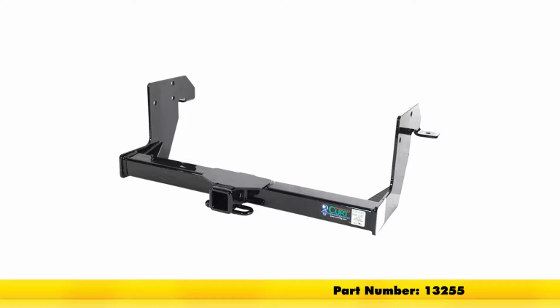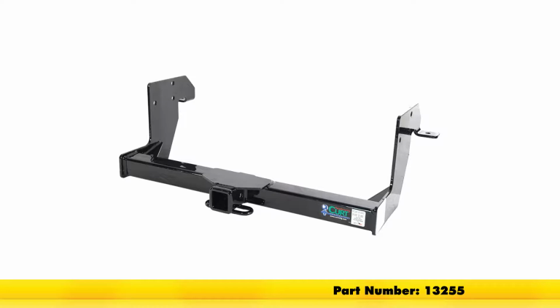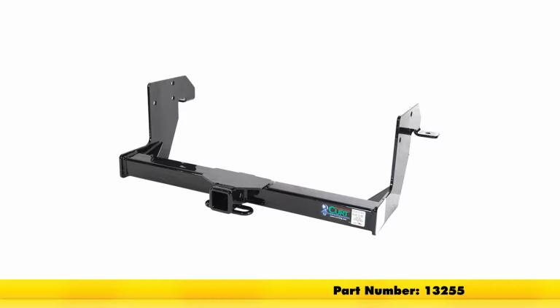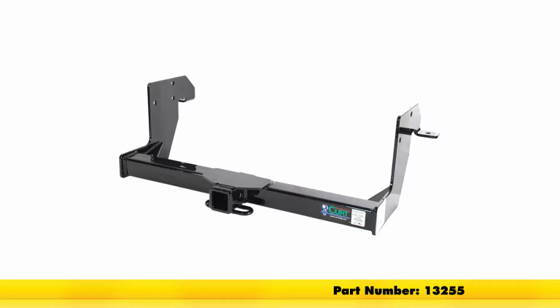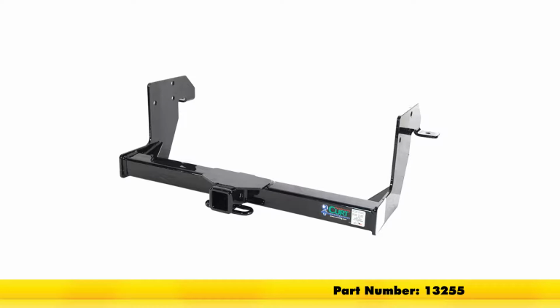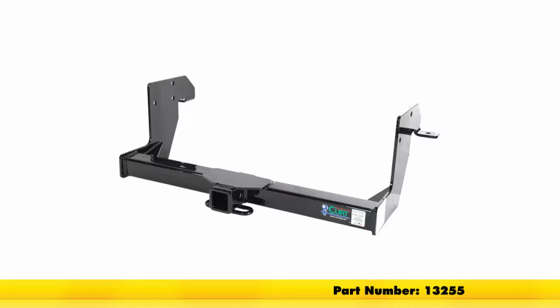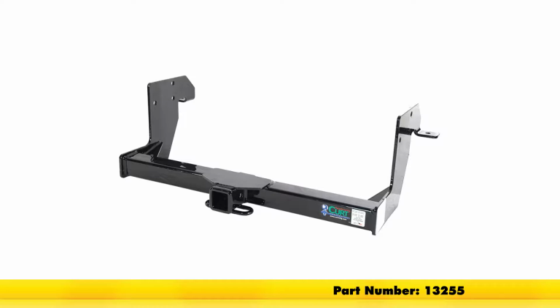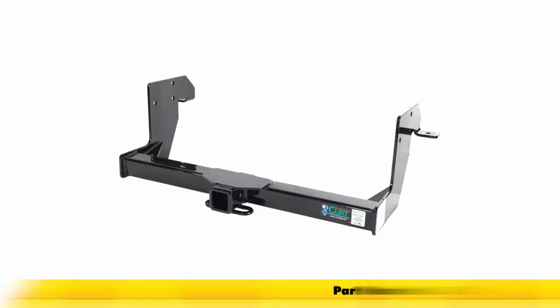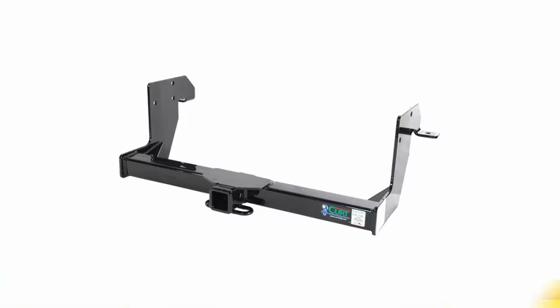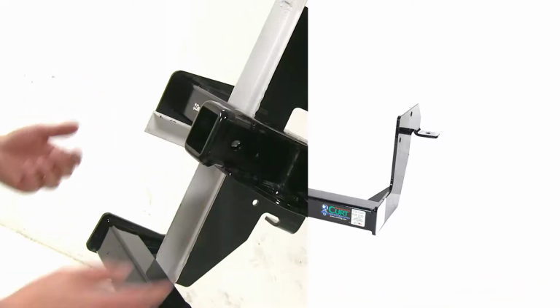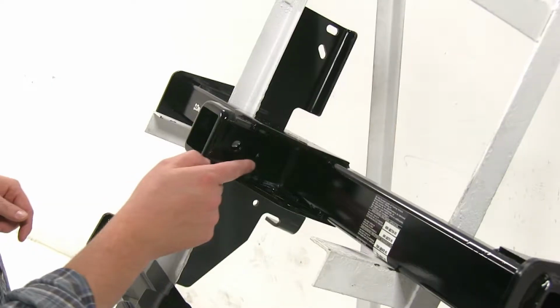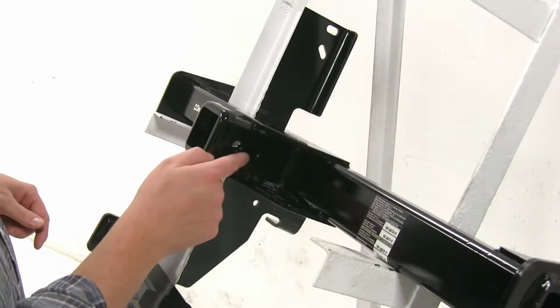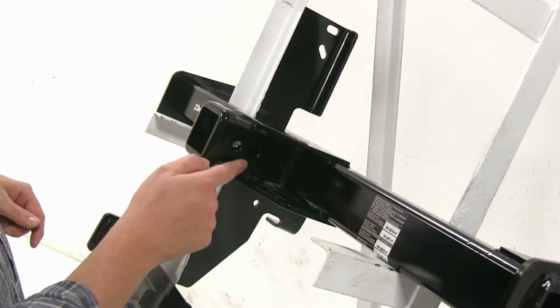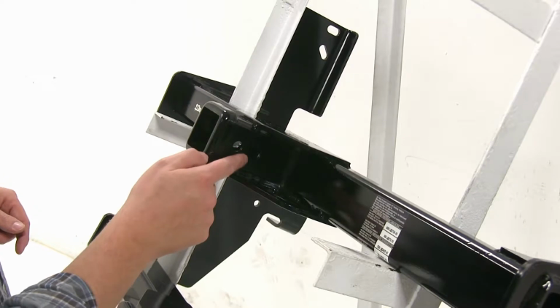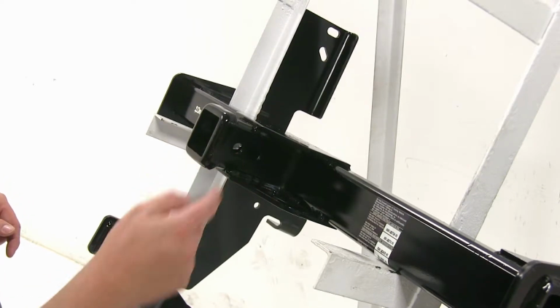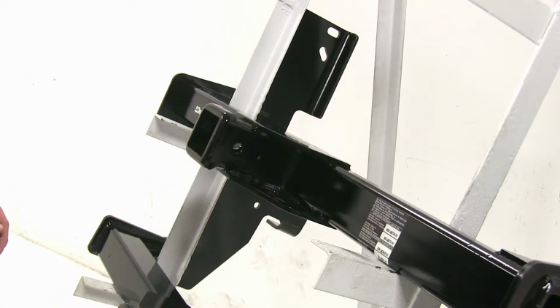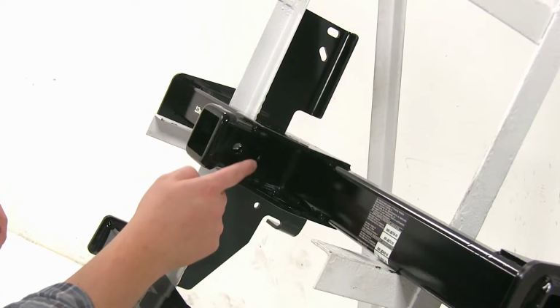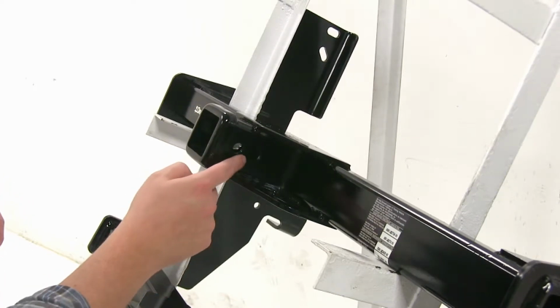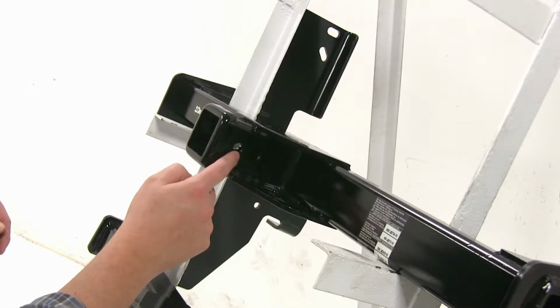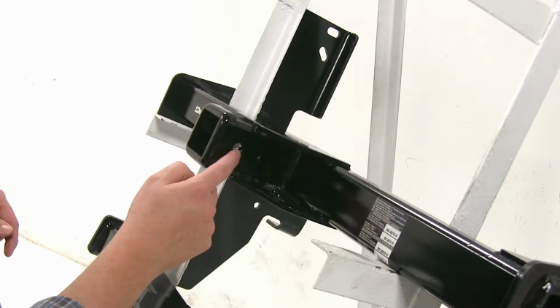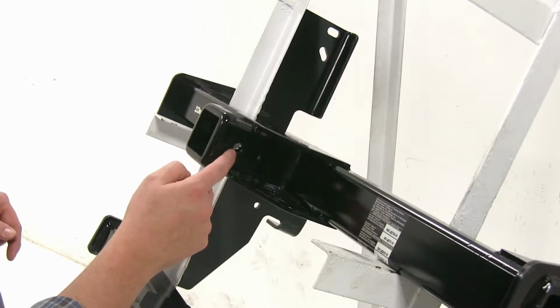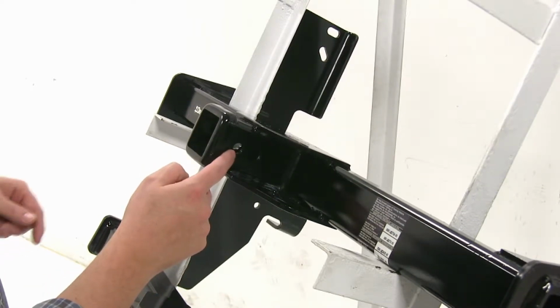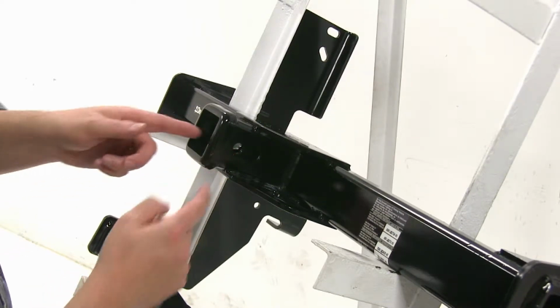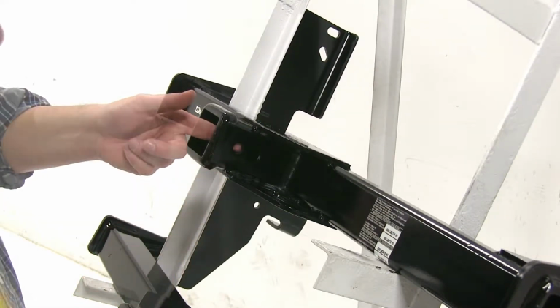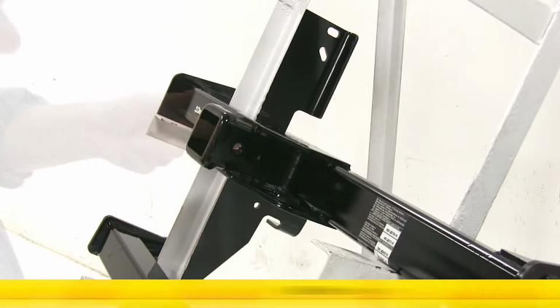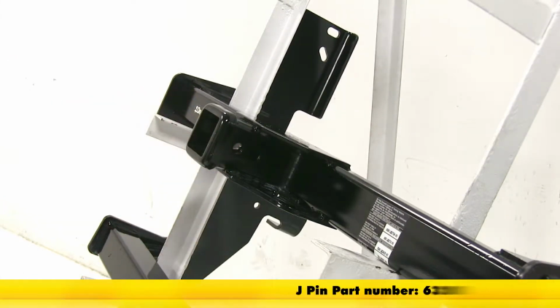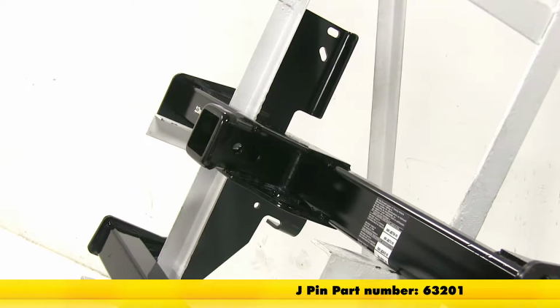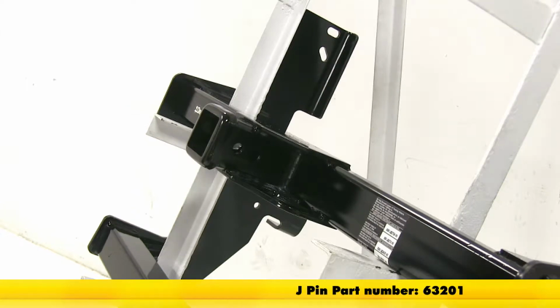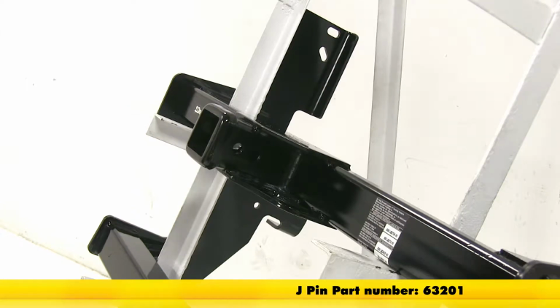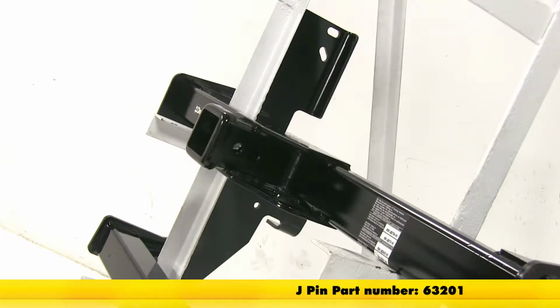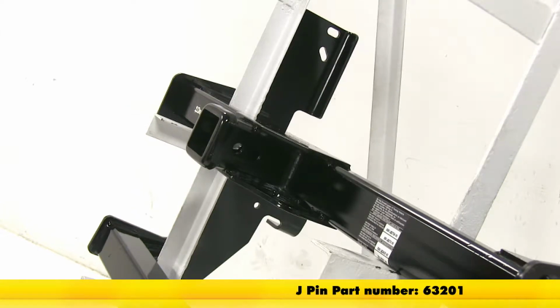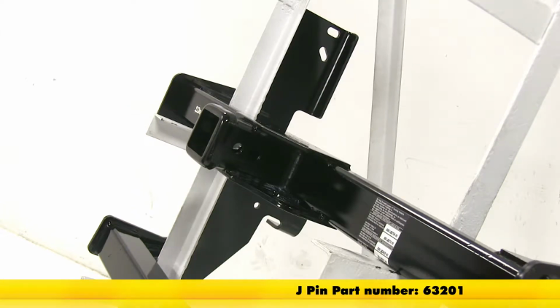Both are class 3 hitches. Let's go ahead and go over some of the differences. Now while both hitches have the standard 5/8" pin hole, the Draw-Tite is actually going to have this additional hole here, and that's going to be for the J-pin stabilization system, sold separately.